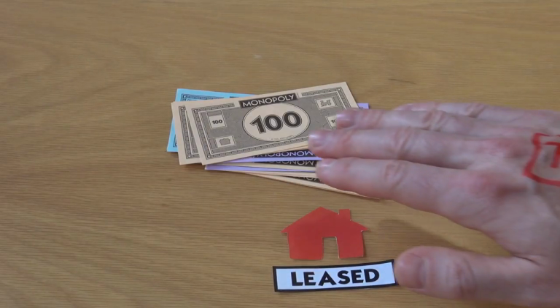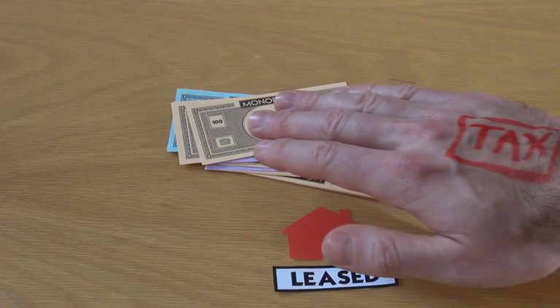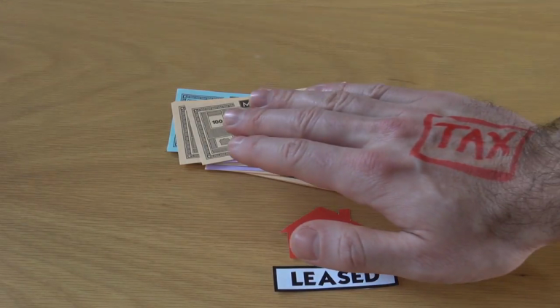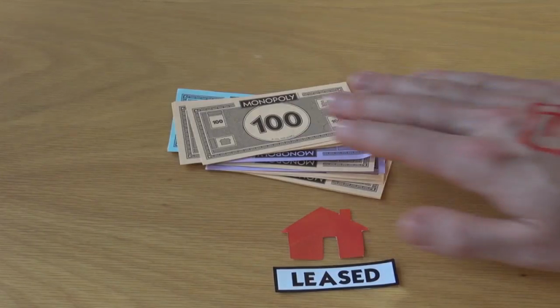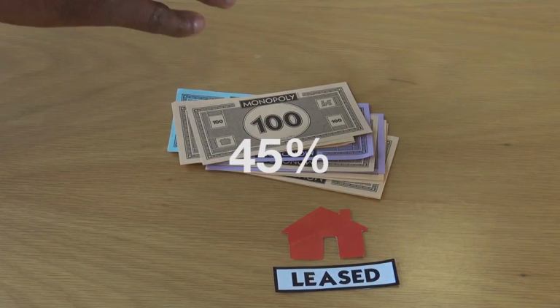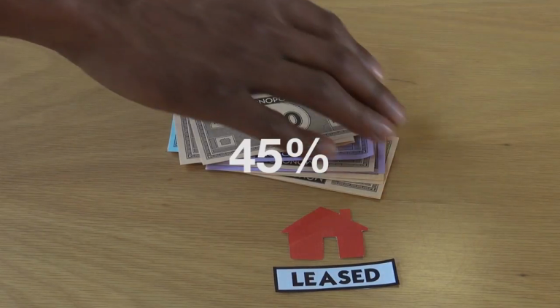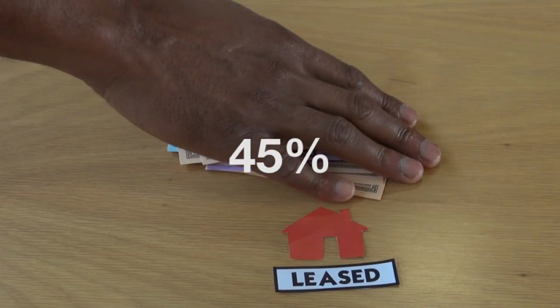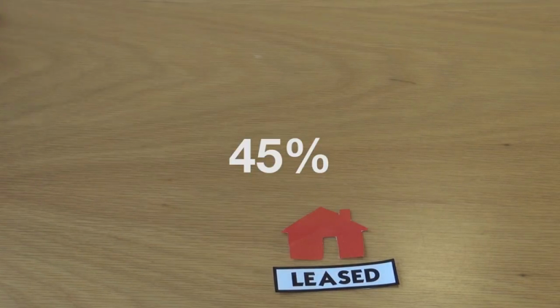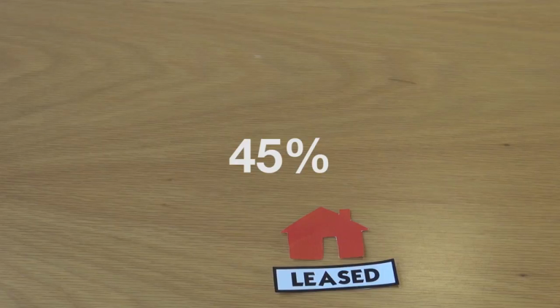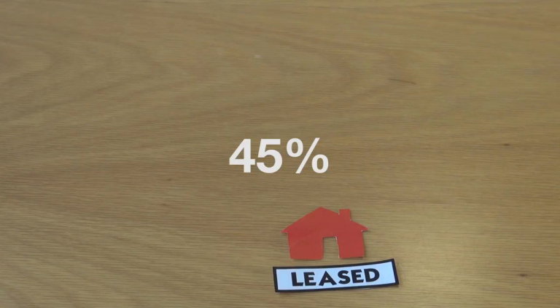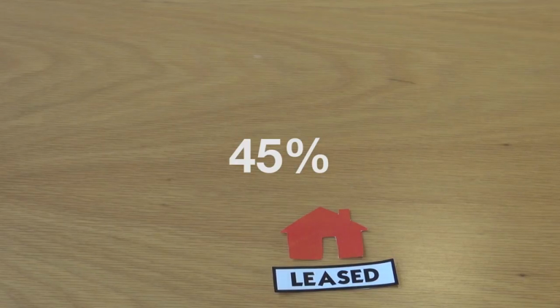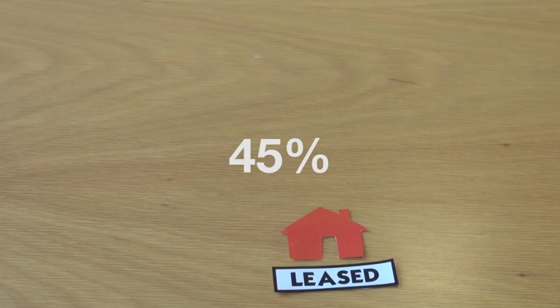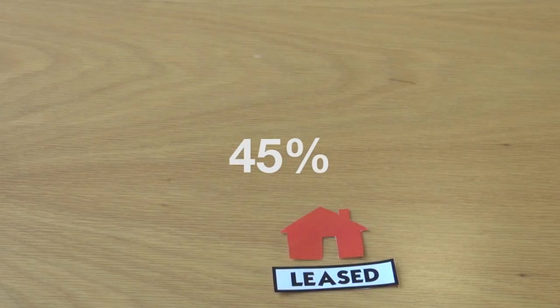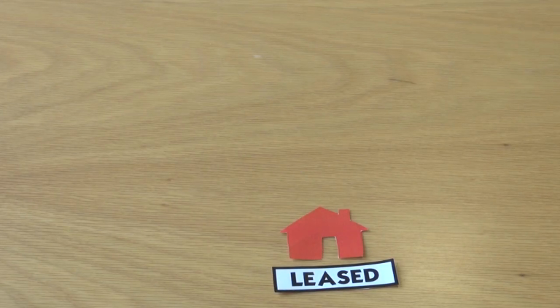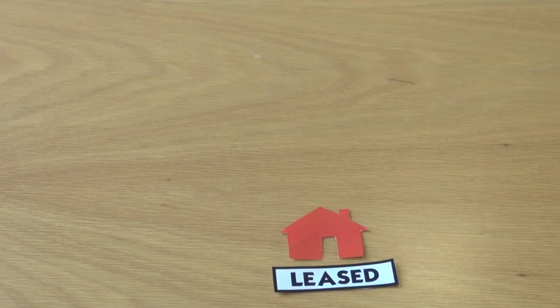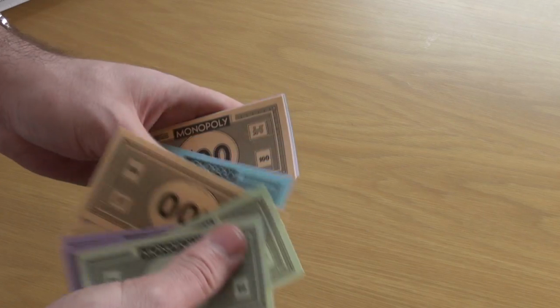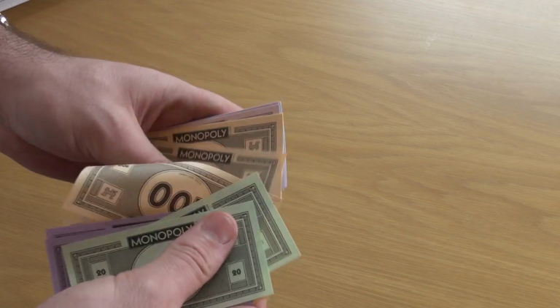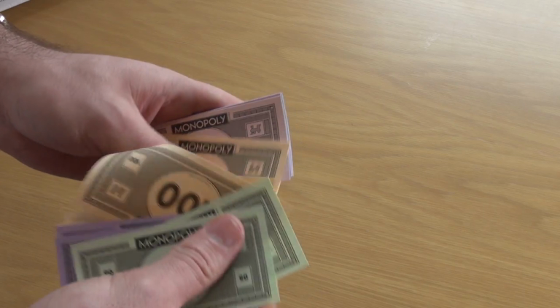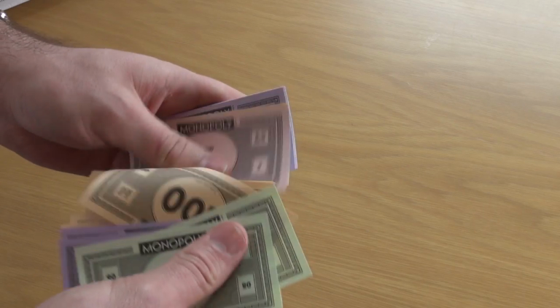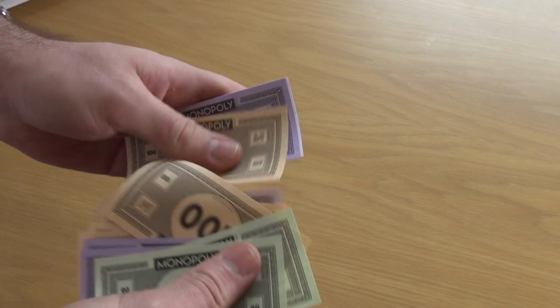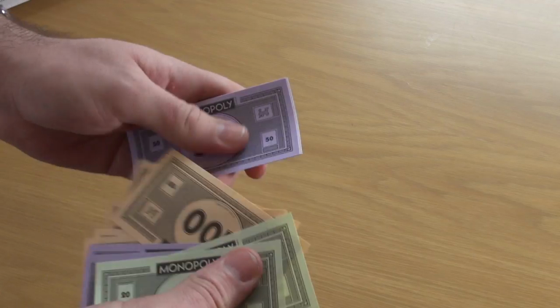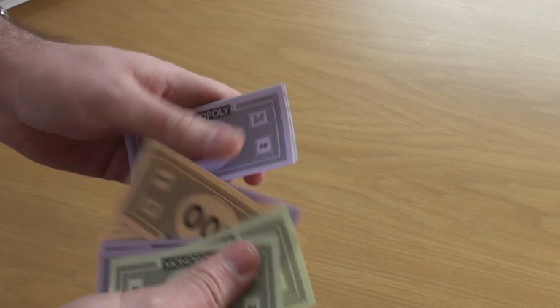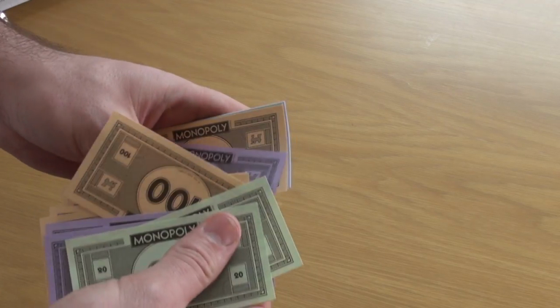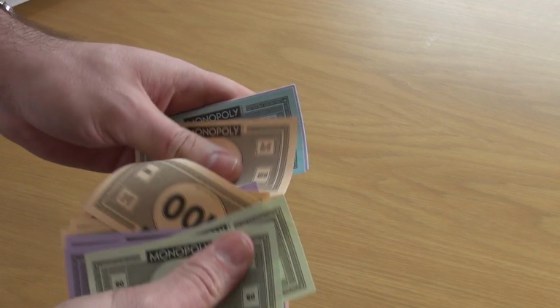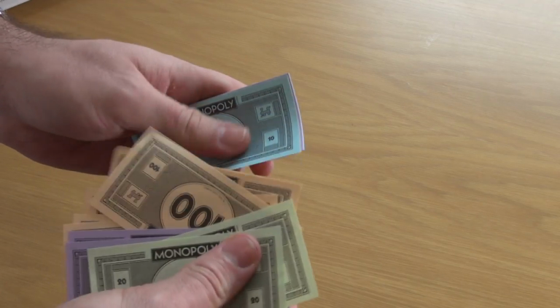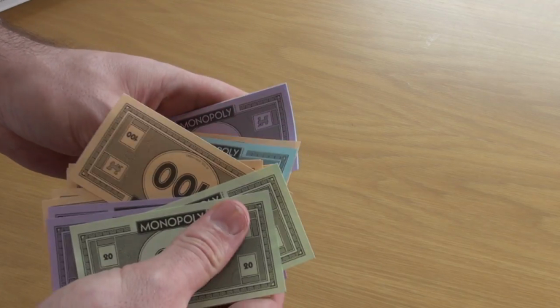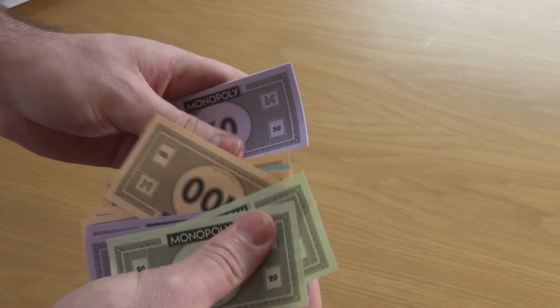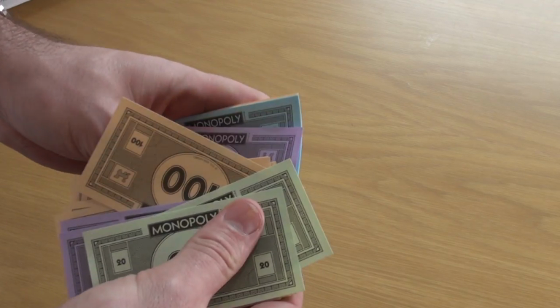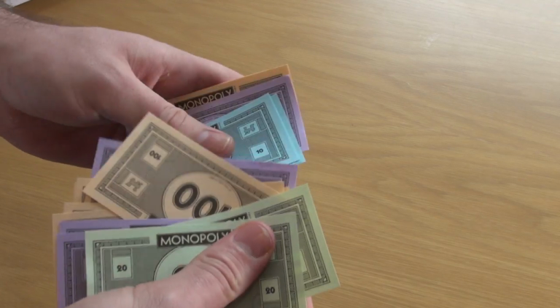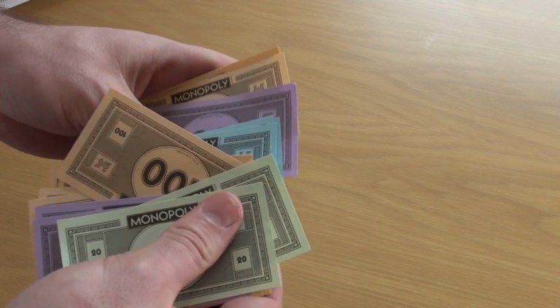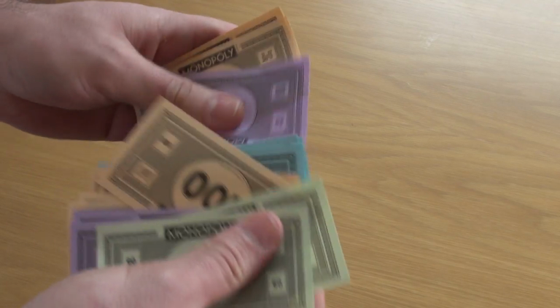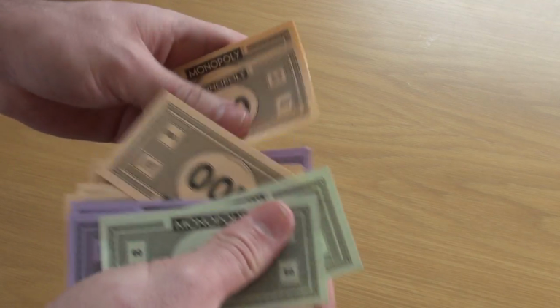Landlords may be able to deduct up to 45% of any net losses they make, which can be great for landlords, but not so great for those of us who aren't homeowners. And the result is that property ends up being concentrated in the hands of a wealthy few.